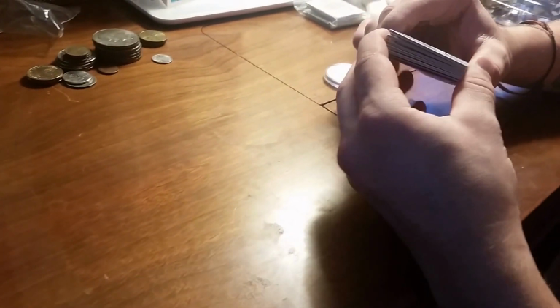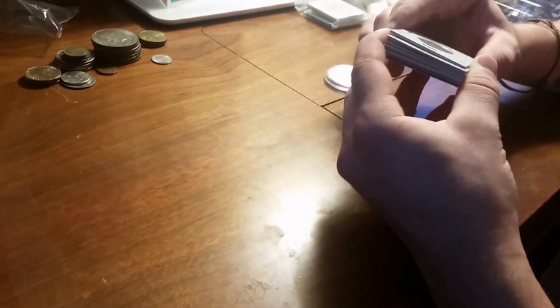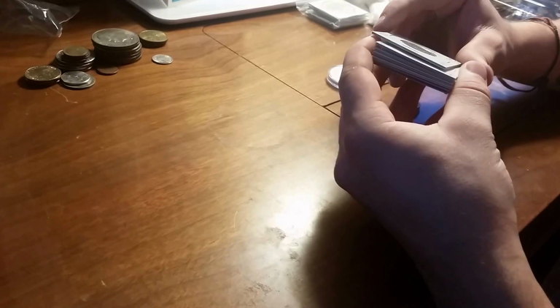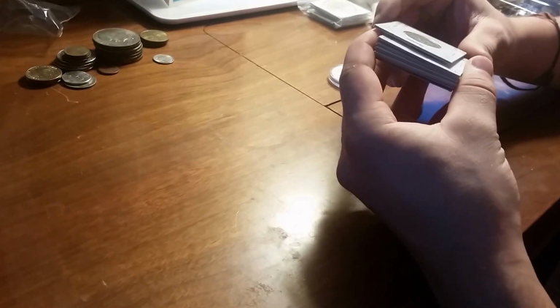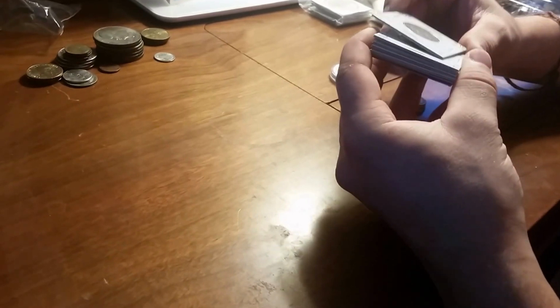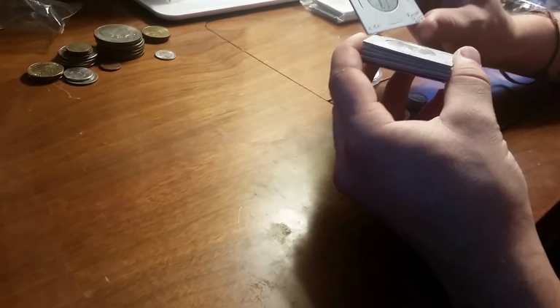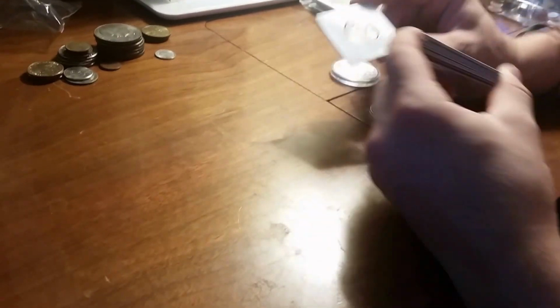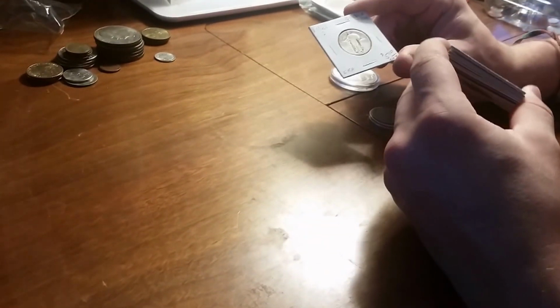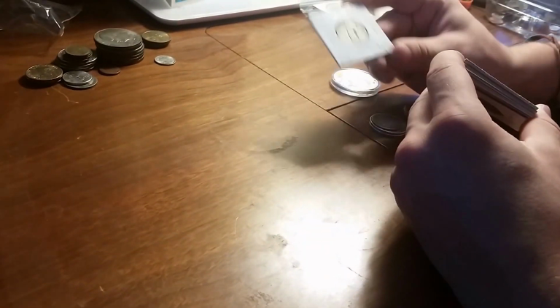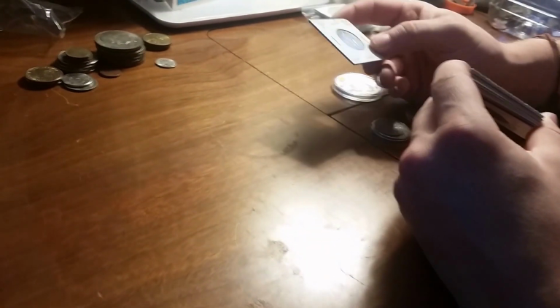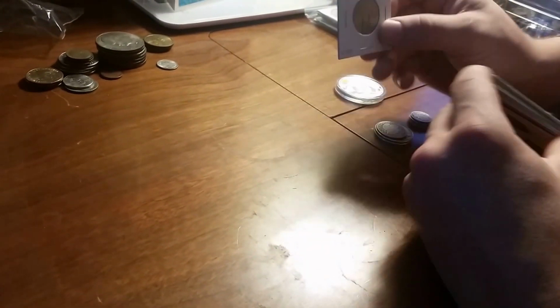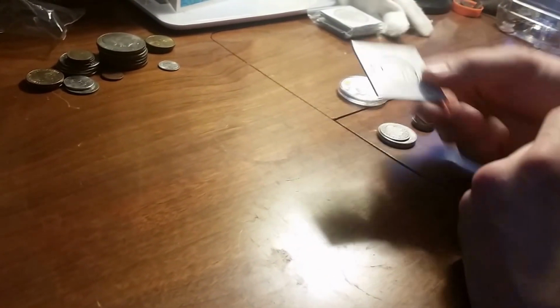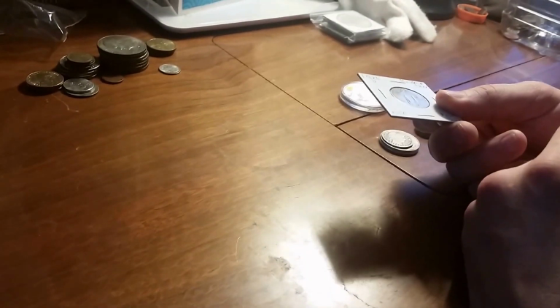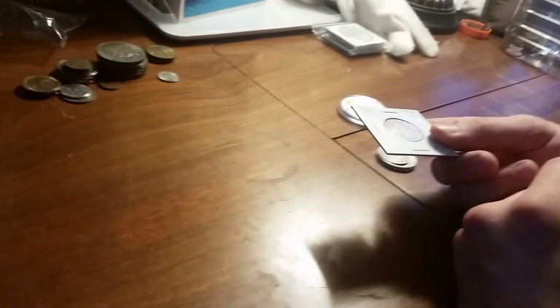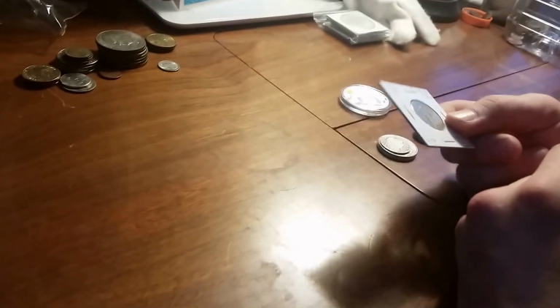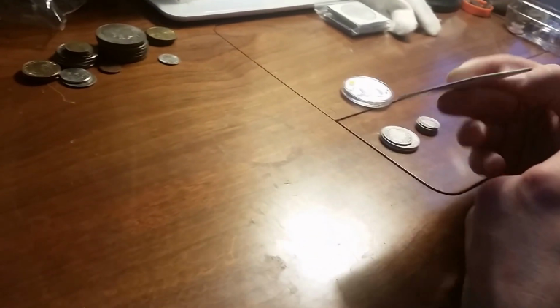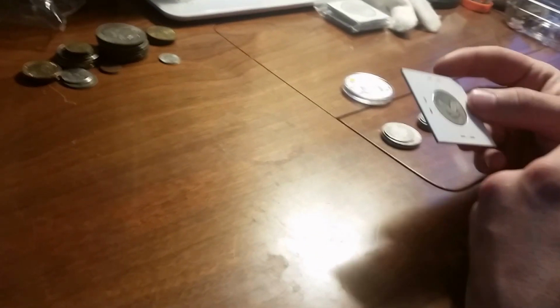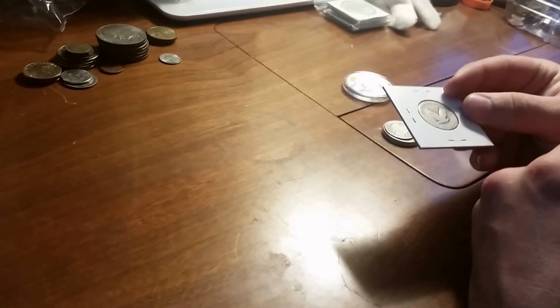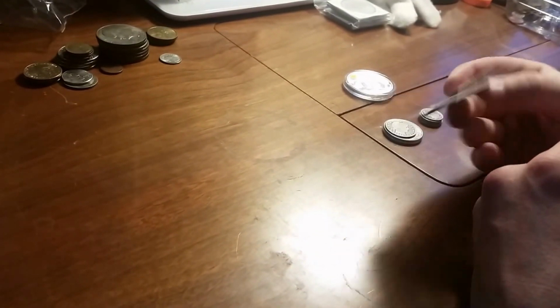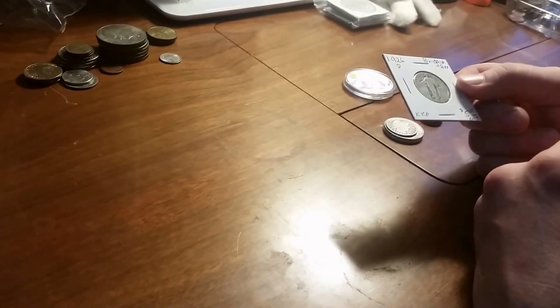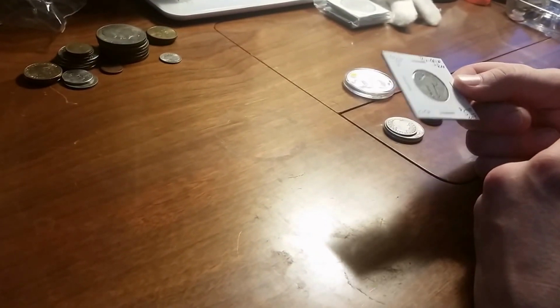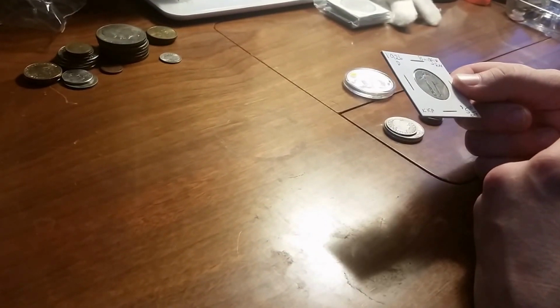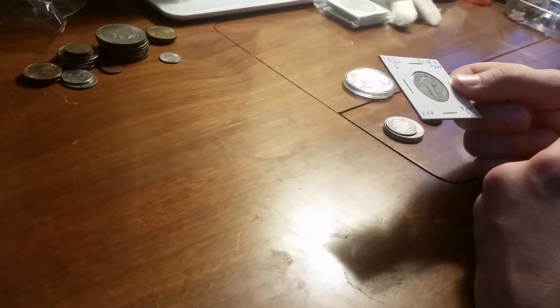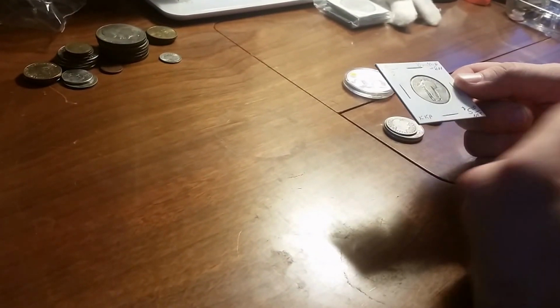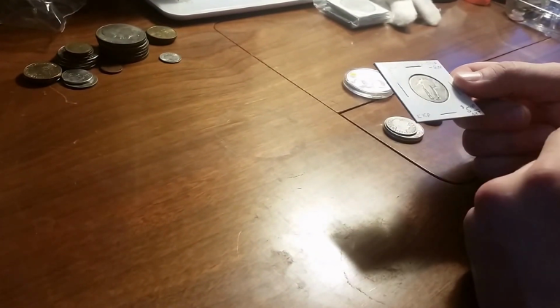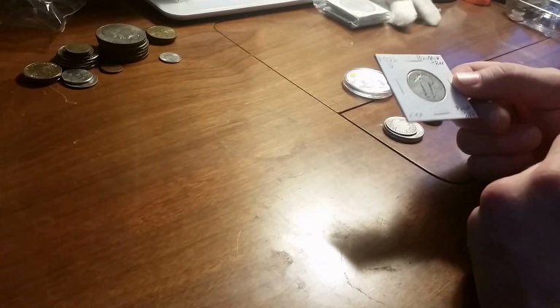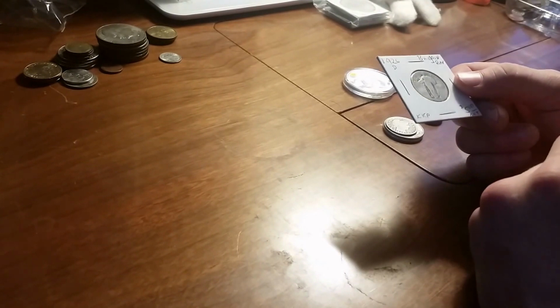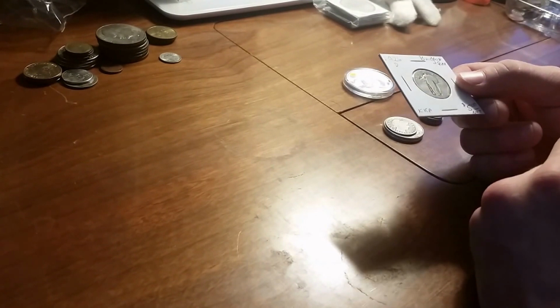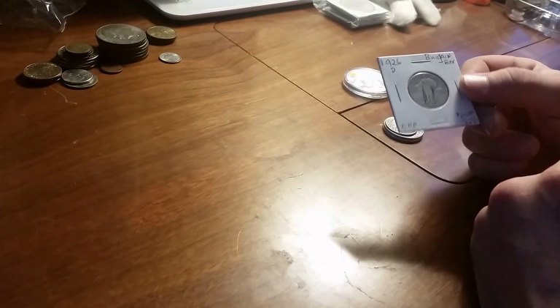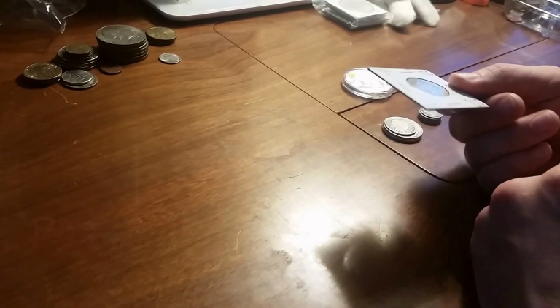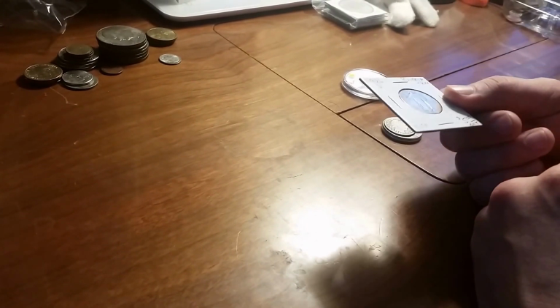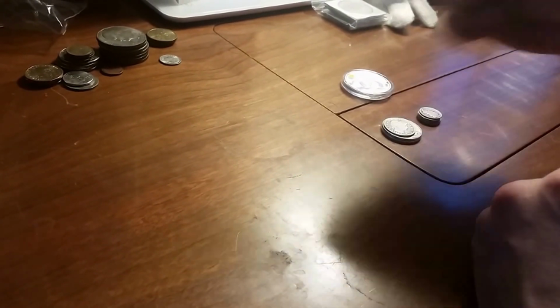I got a 1926 Standing Liberty quarter that I have been looking for. Got a pretty good deal on it — not too much. Well, I don't know, maybe I paid too much, maybe I didn't. I liked it so I picked it up.